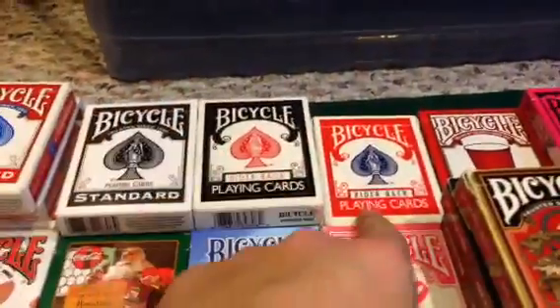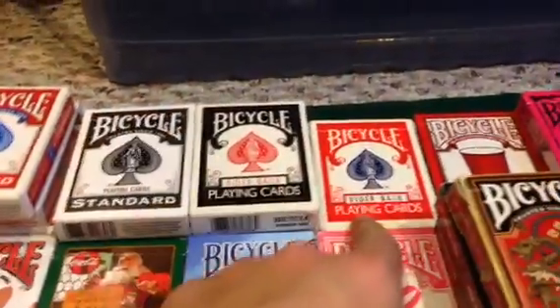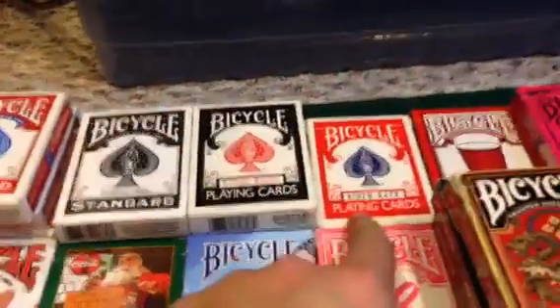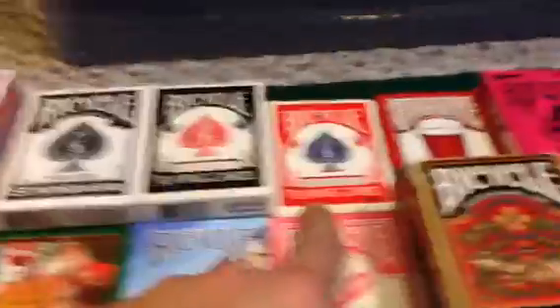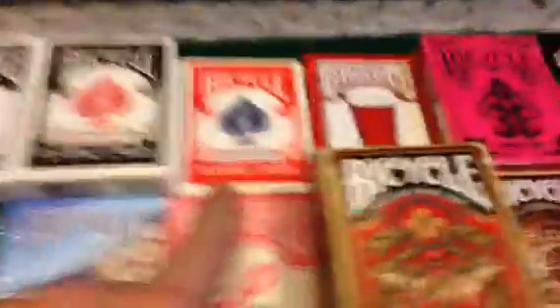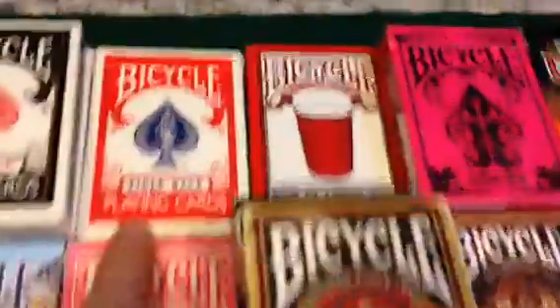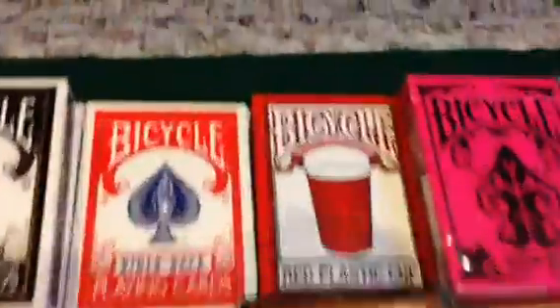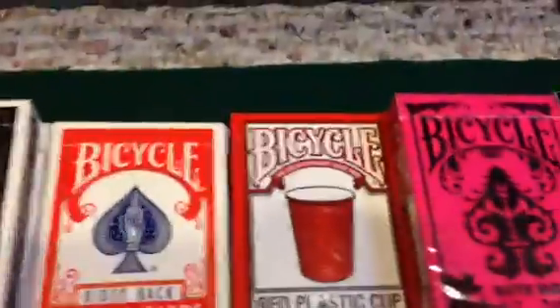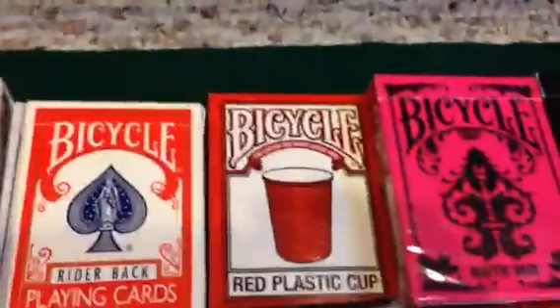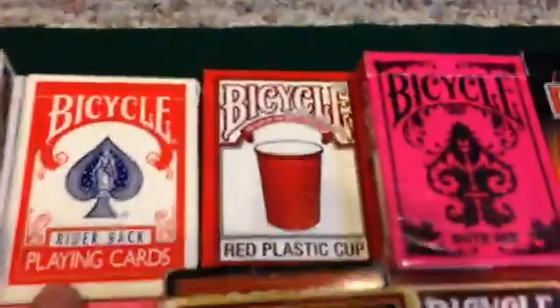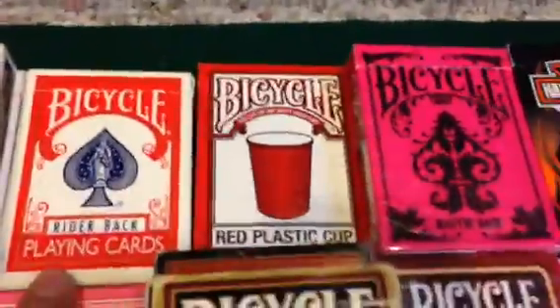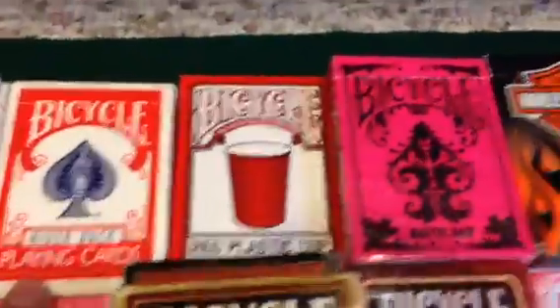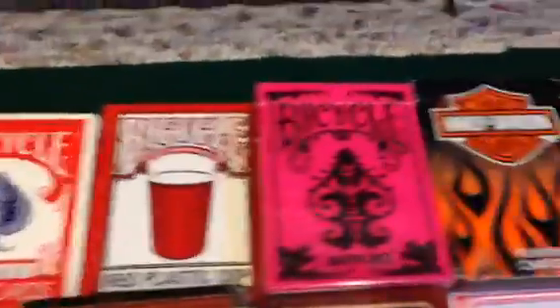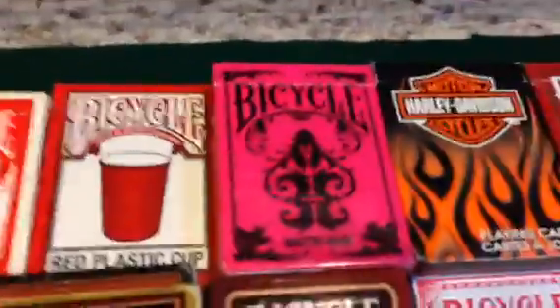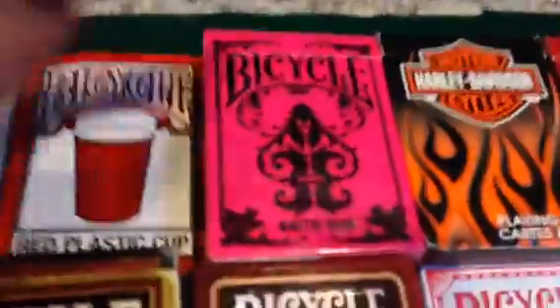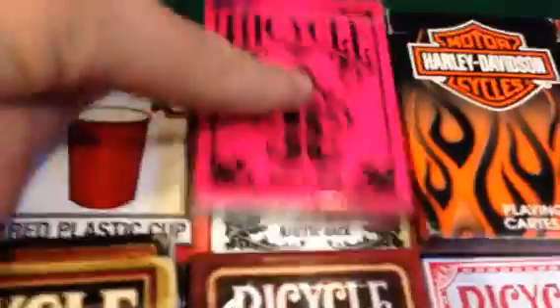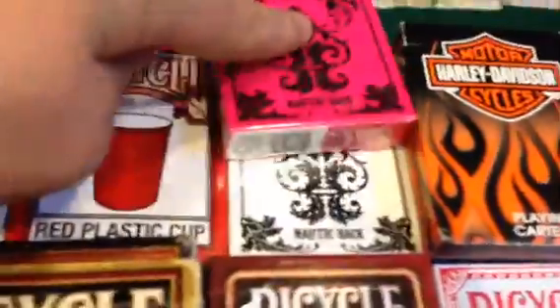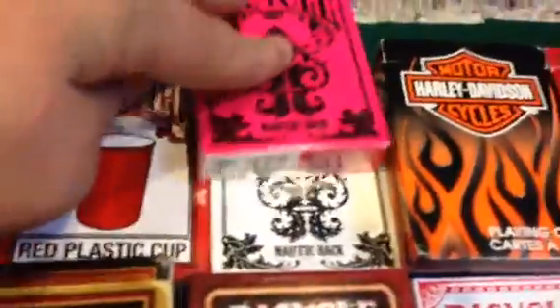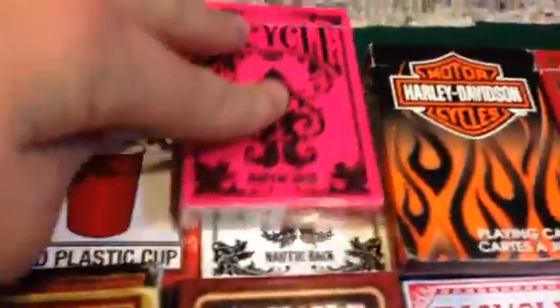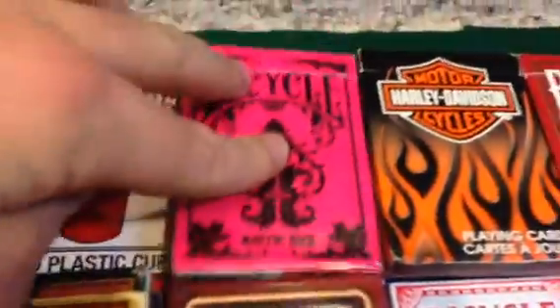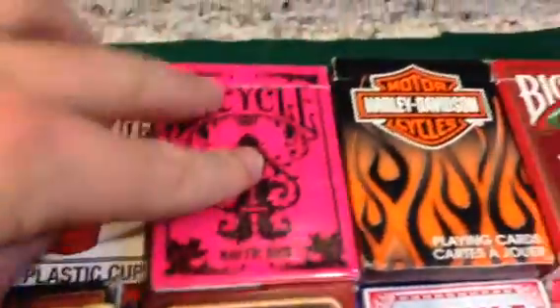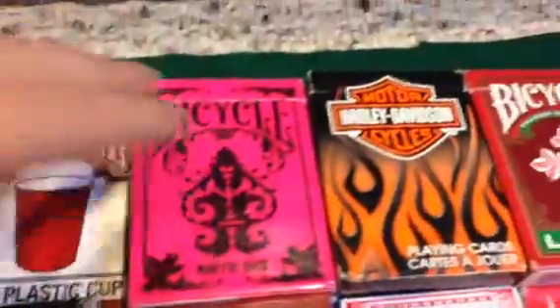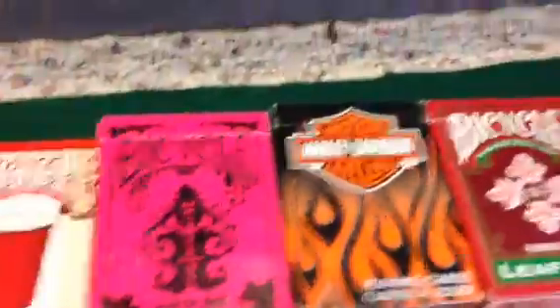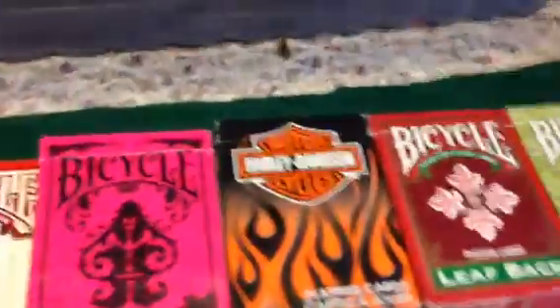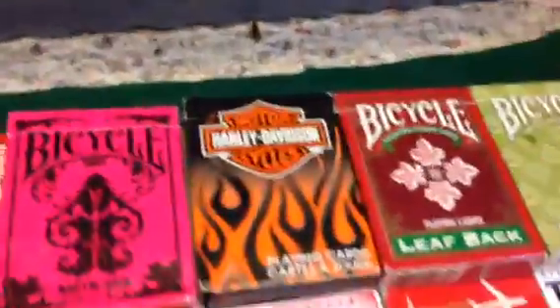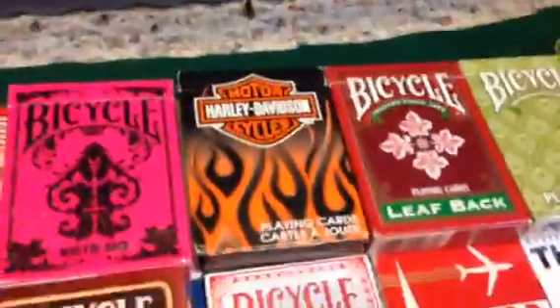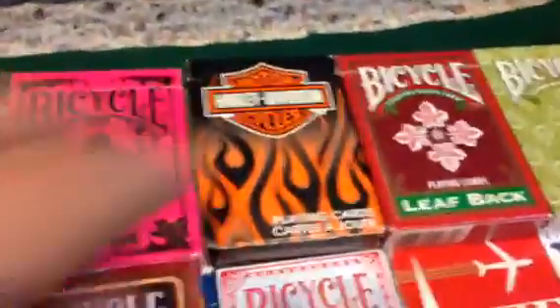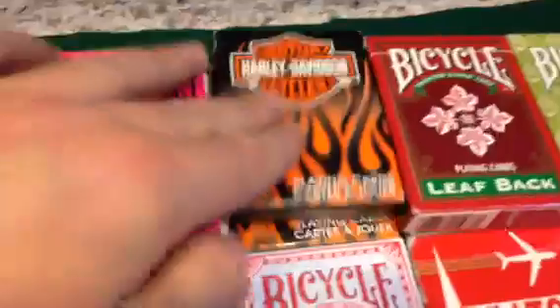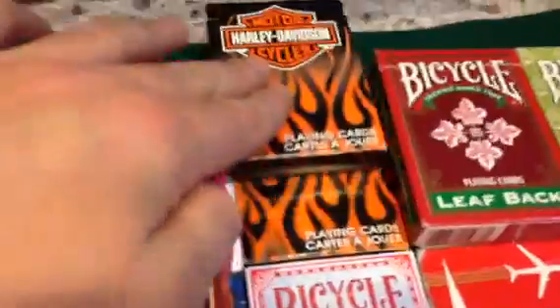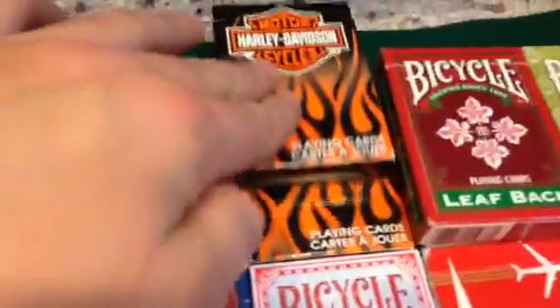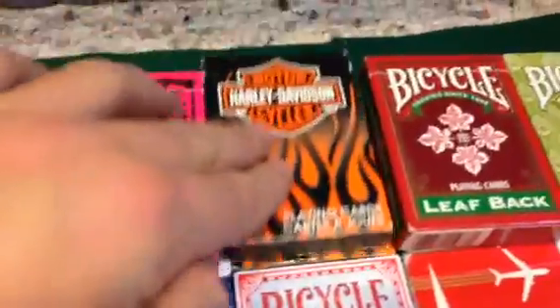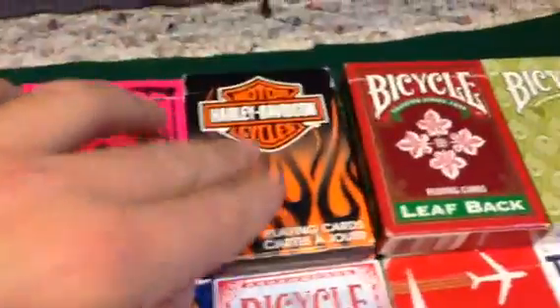A red rider back, a red plastic cup Bicycle, the pink and the white Nautic back Bicycle, and two Harley Davidson decks.